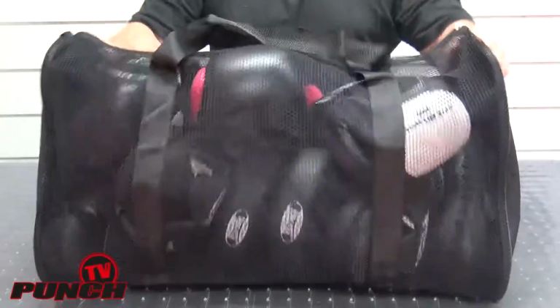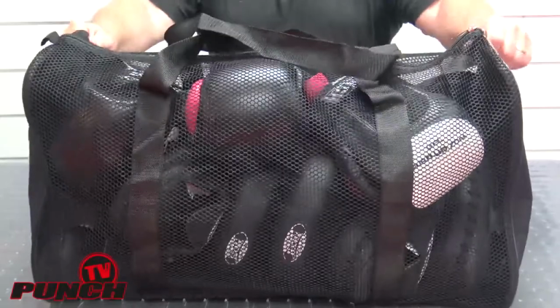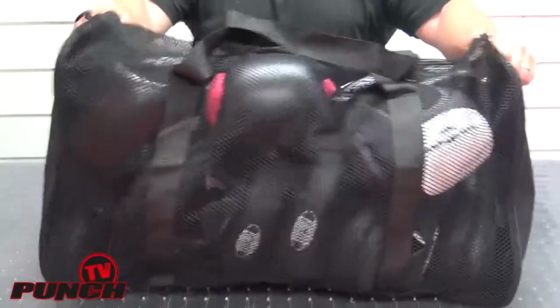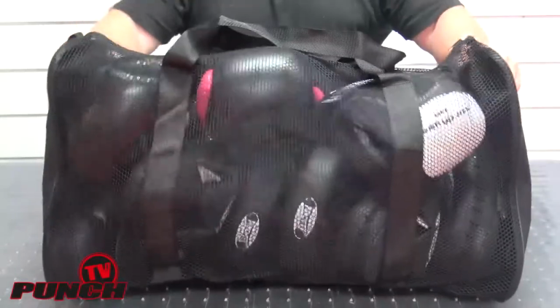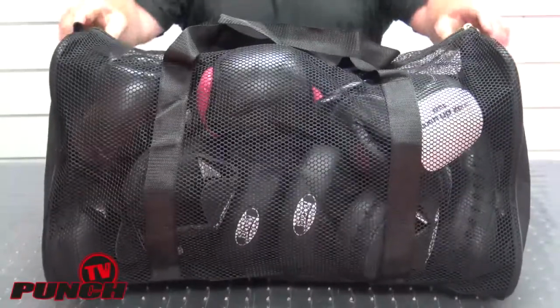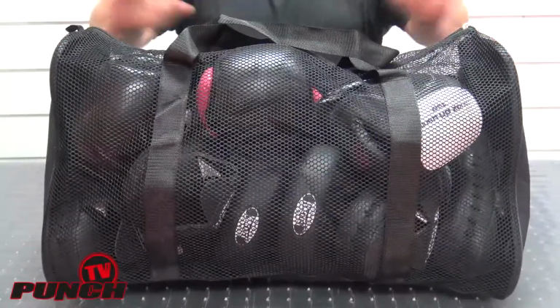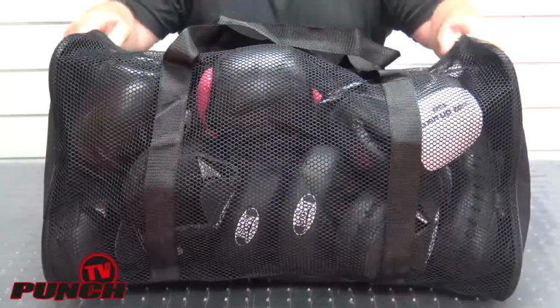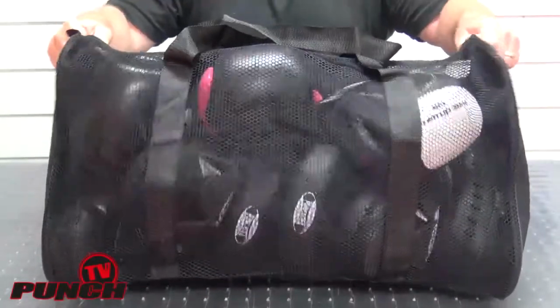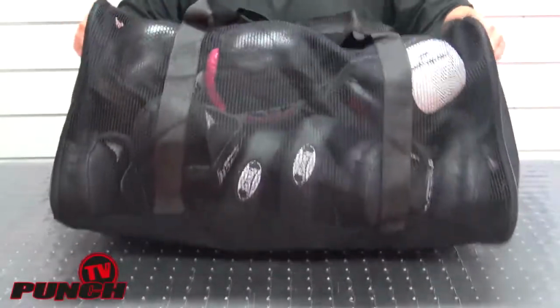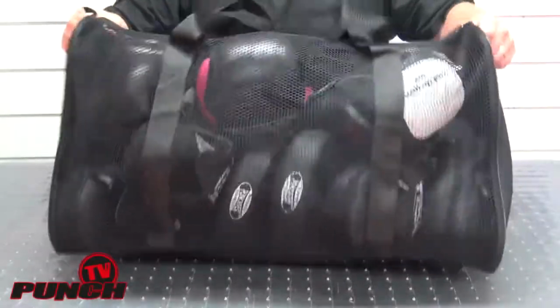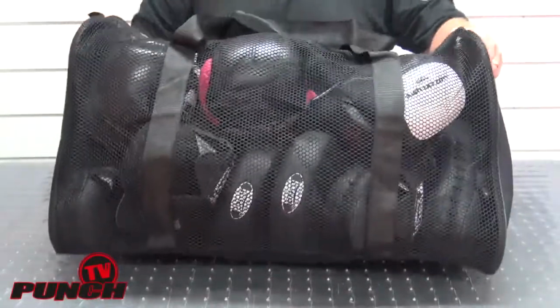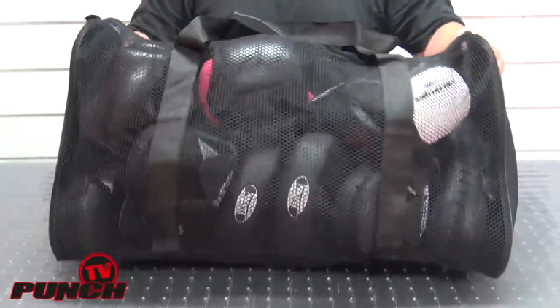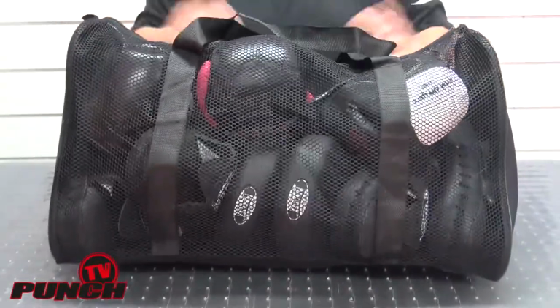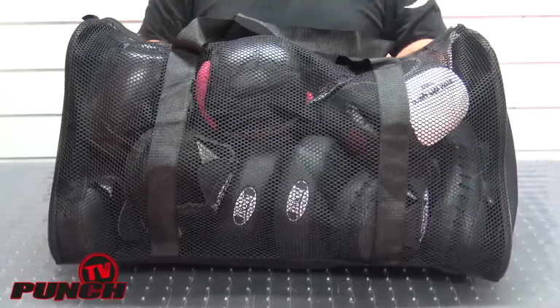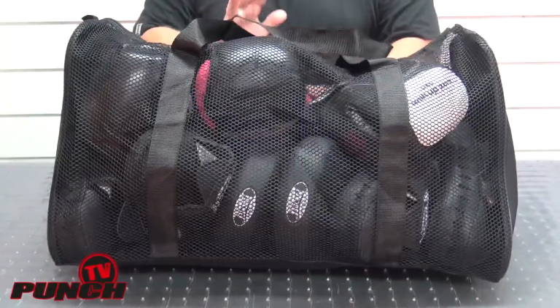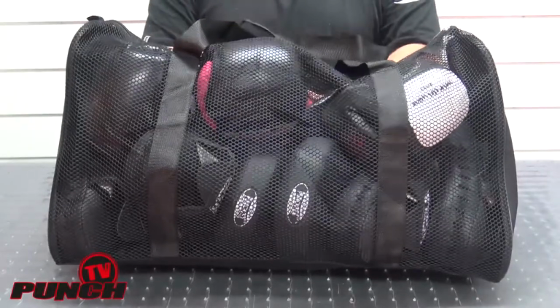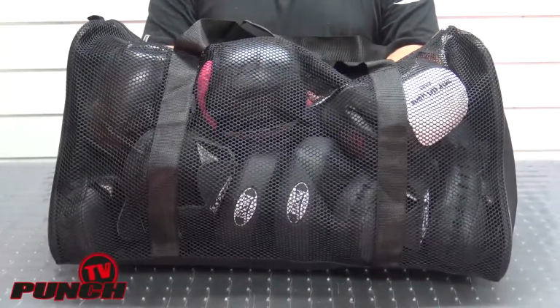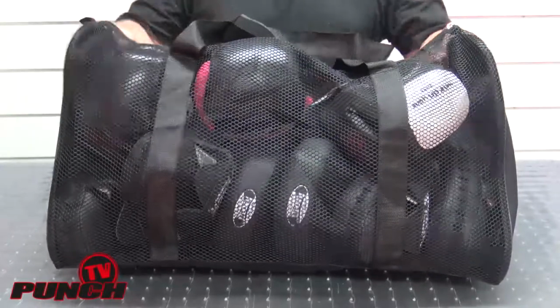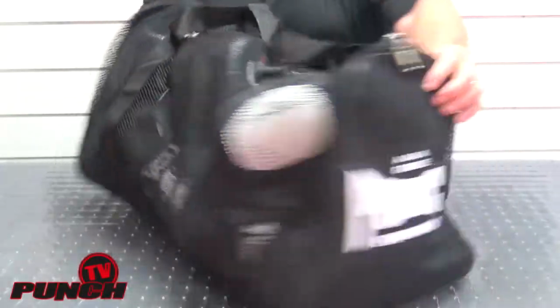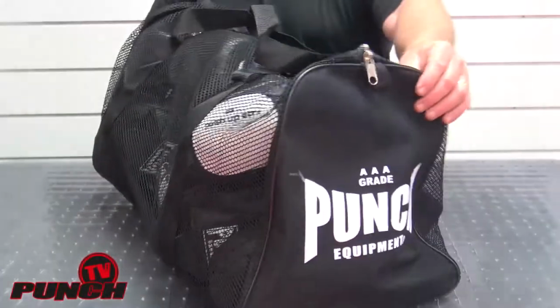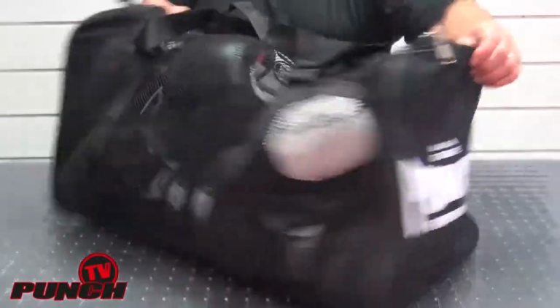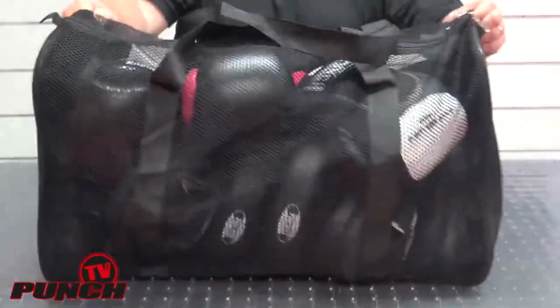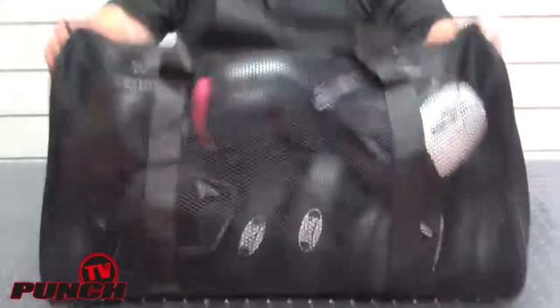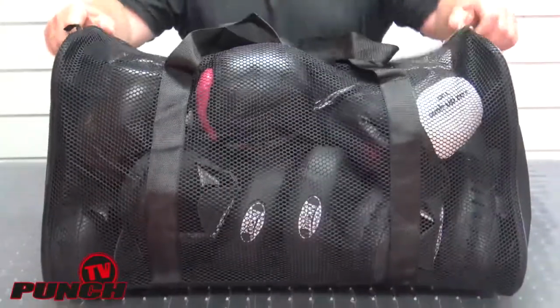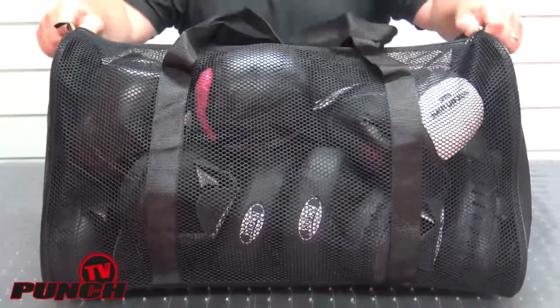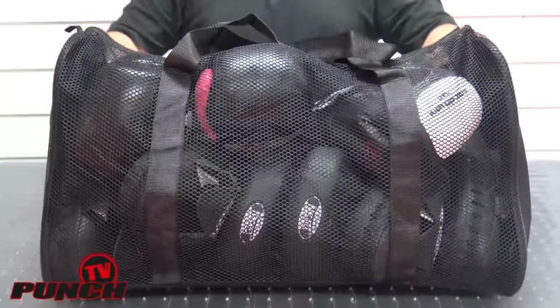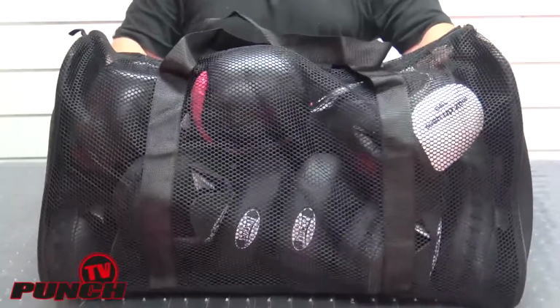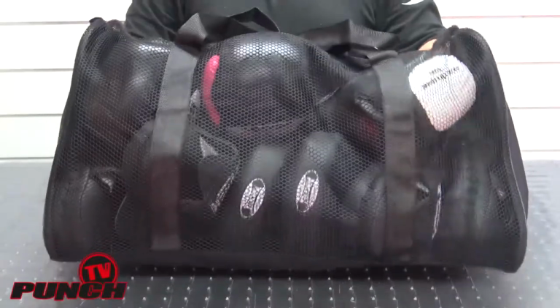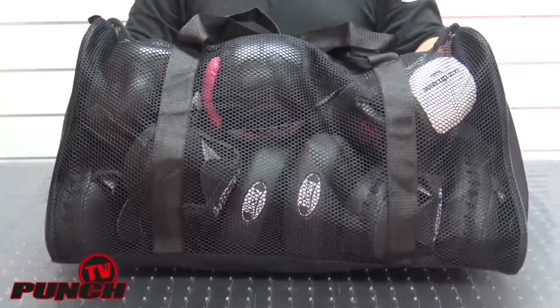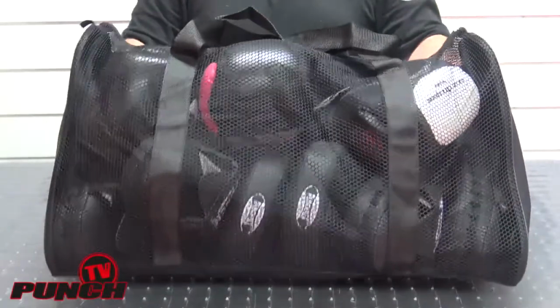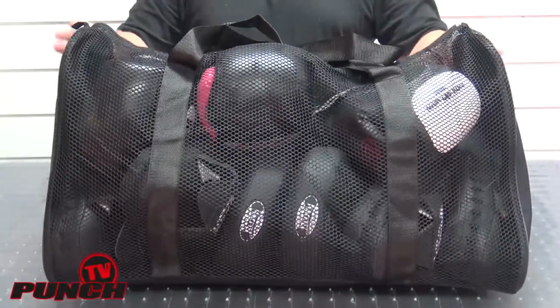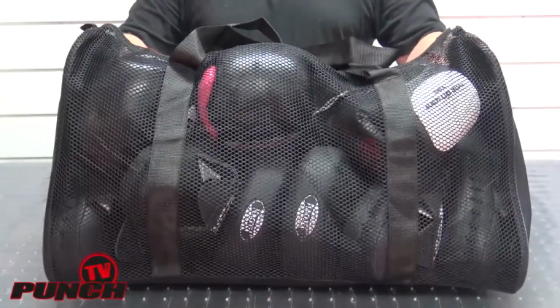For drying and just for letting the dirt and rubbish from parks and grass all fall out rather than hold in the bag, these are a great bag. They're the 60 centimeter, and there's also a 90 centimeter bag coming in from Punch Equipment. They're in stock now.